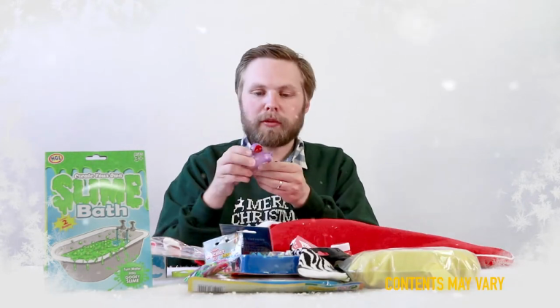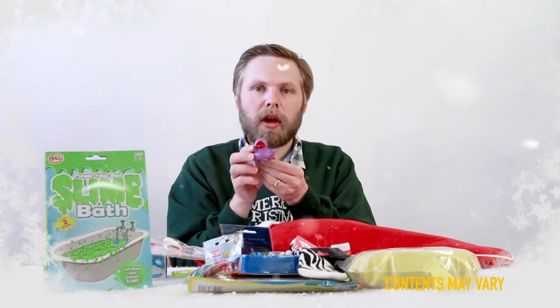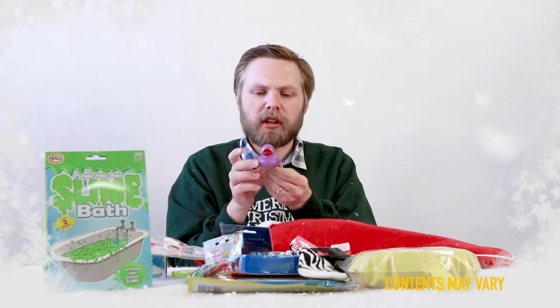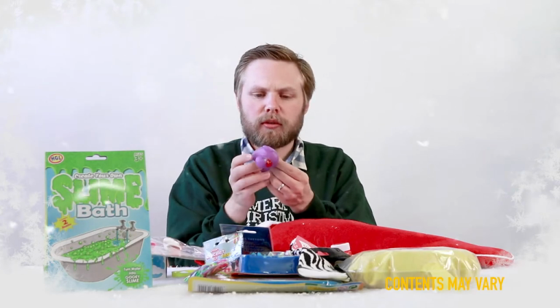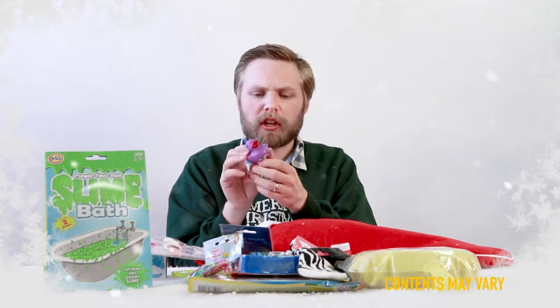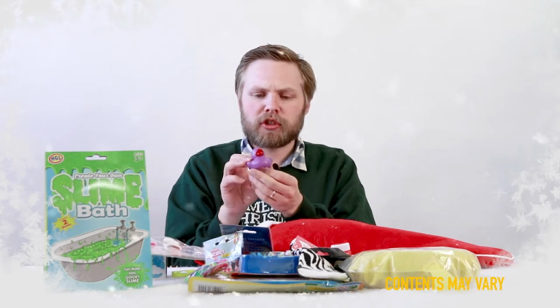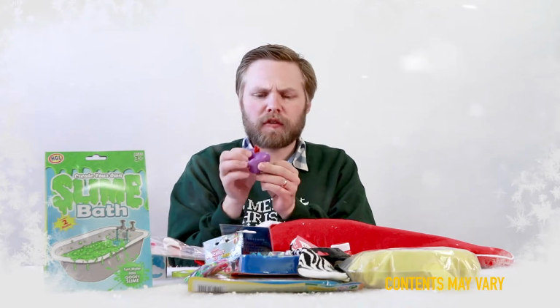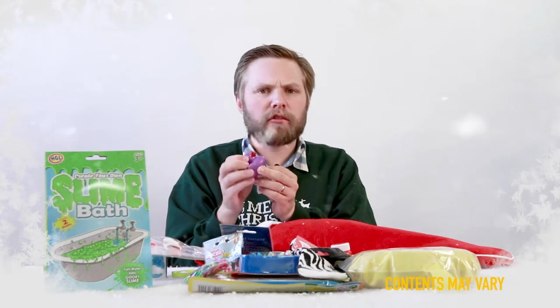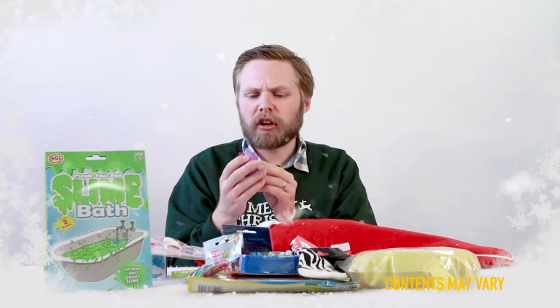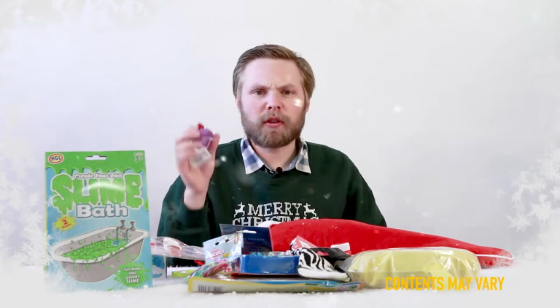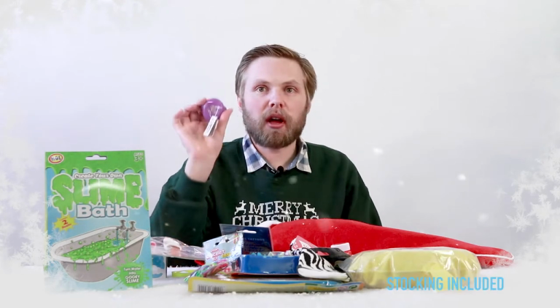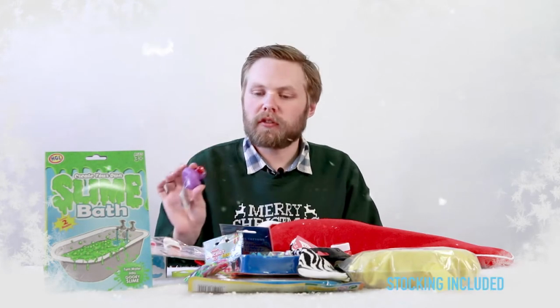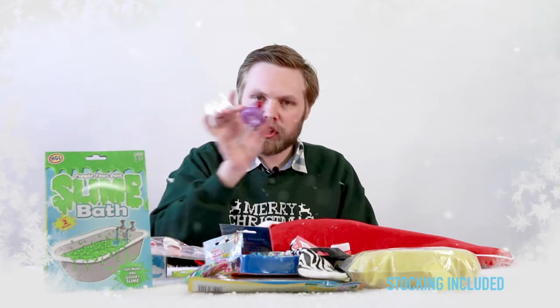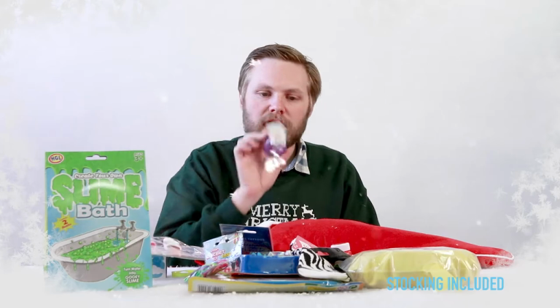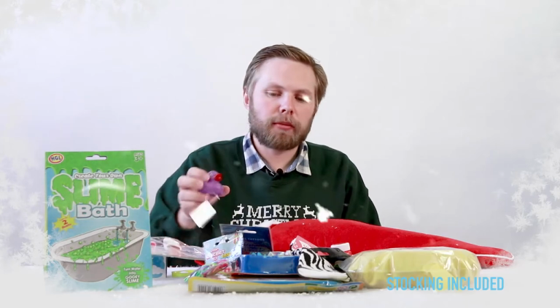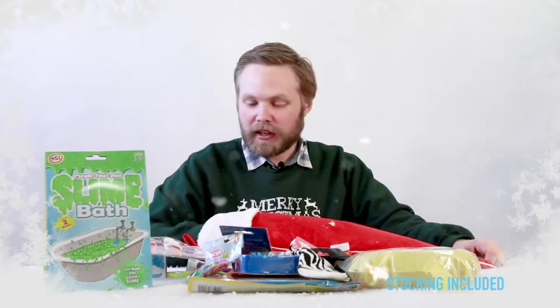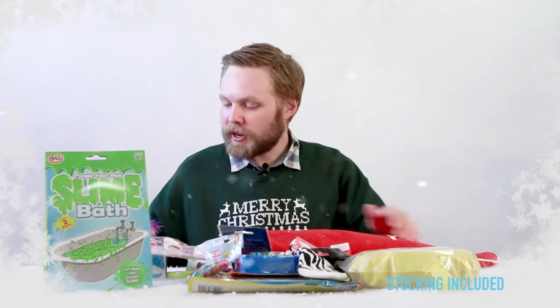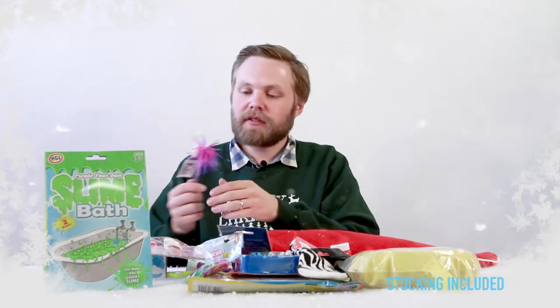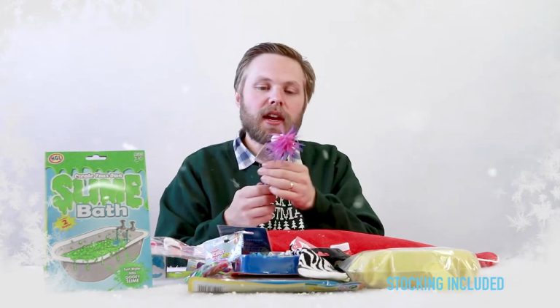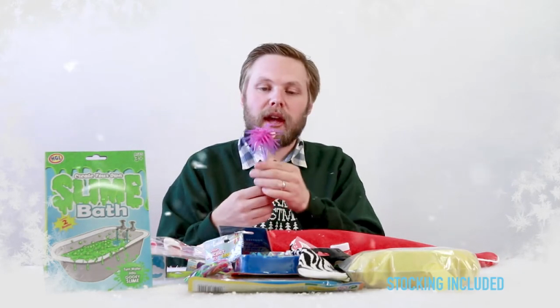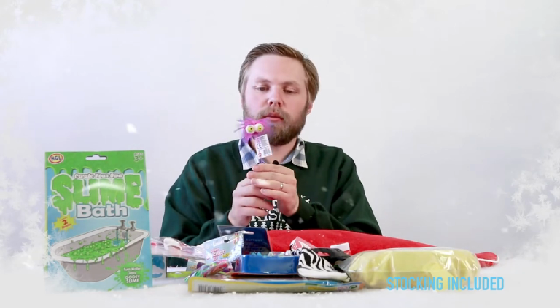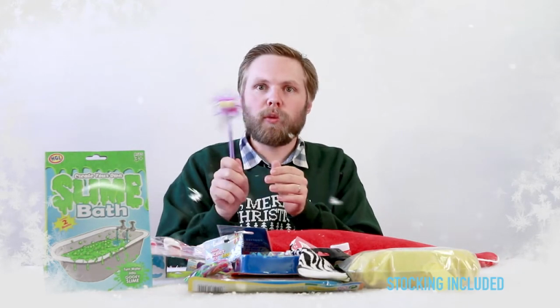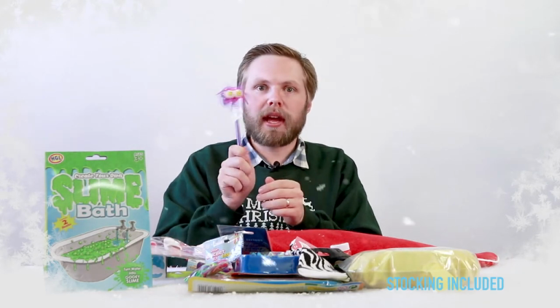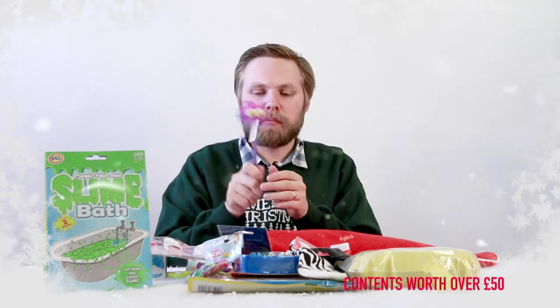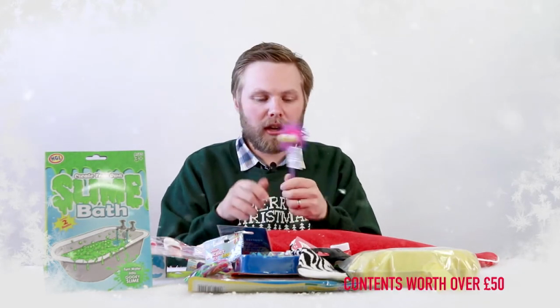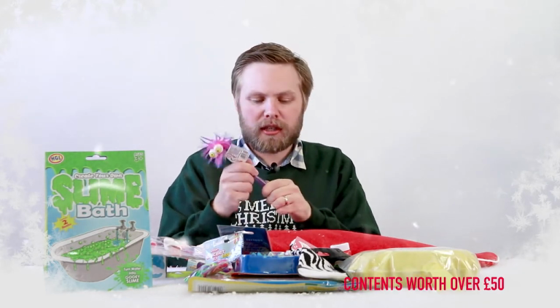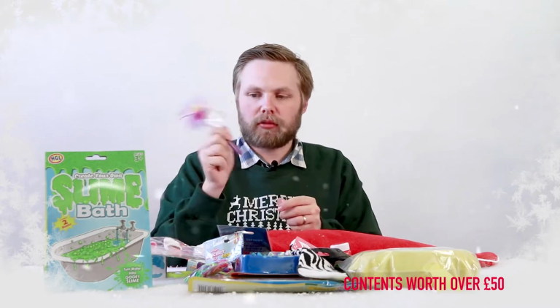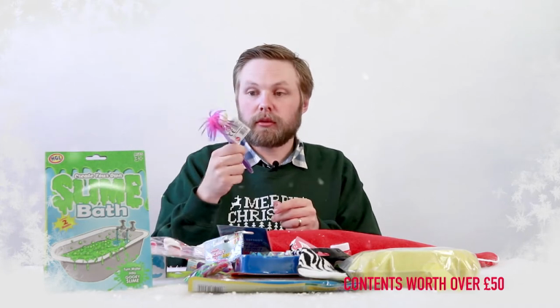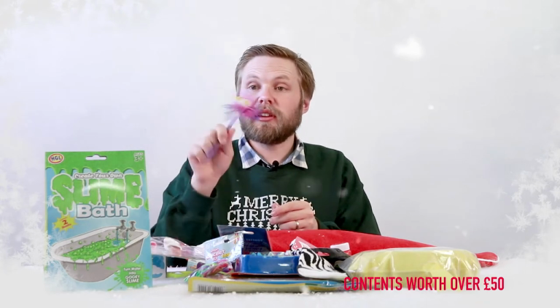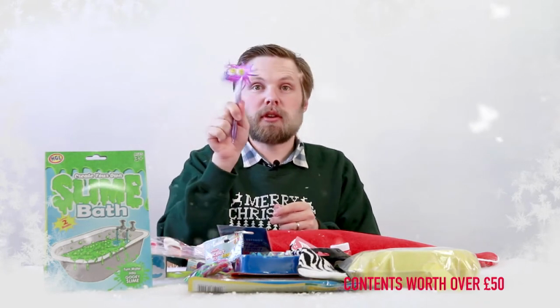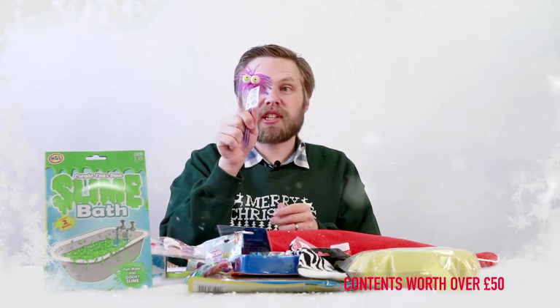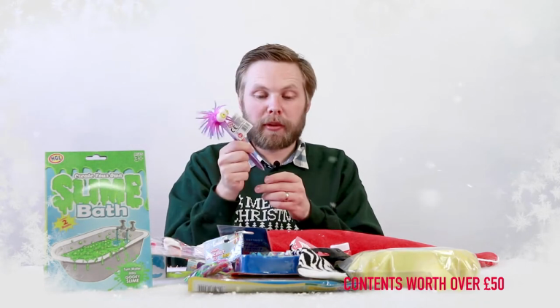Rubber duck bath gel — looks like a rubber duck, feels like a rubber duck, but it's filled with bath gel for washing and creating bubbles. And next we have a pen with wibbly hair and big eyes — it lights up as well. Flashing wibbly pen.